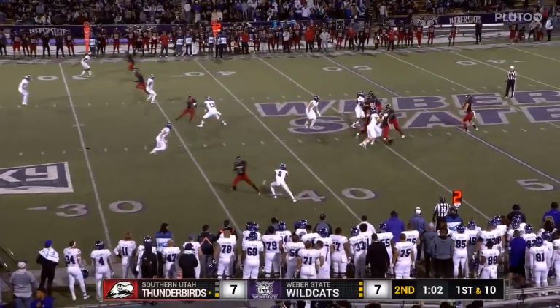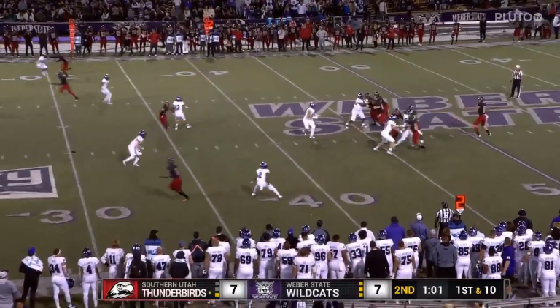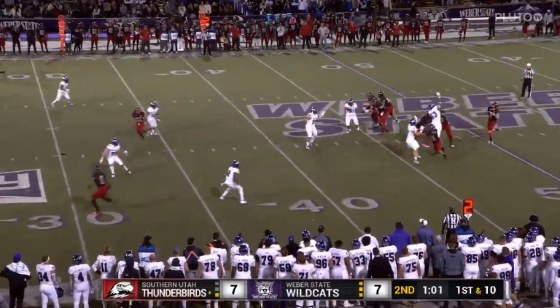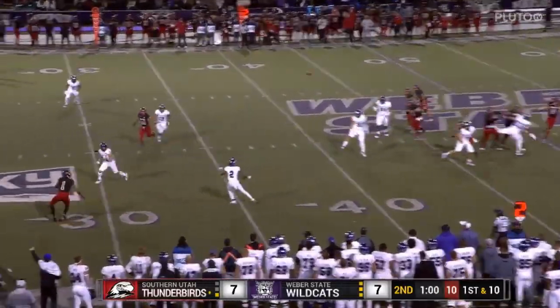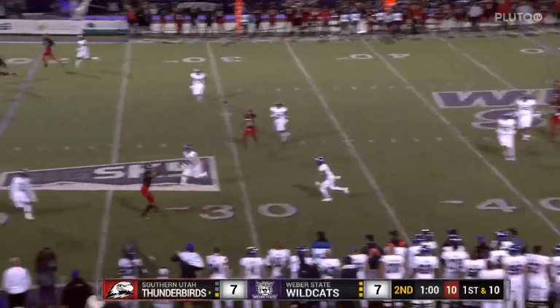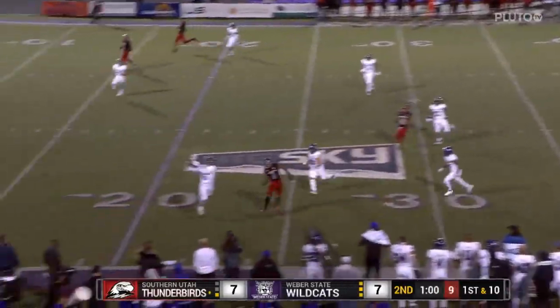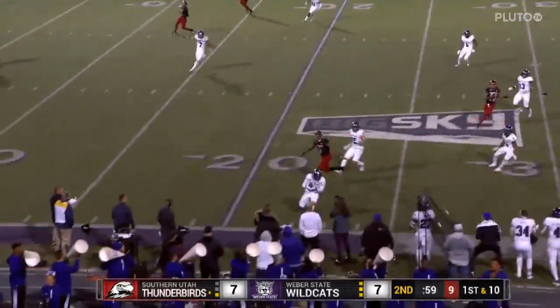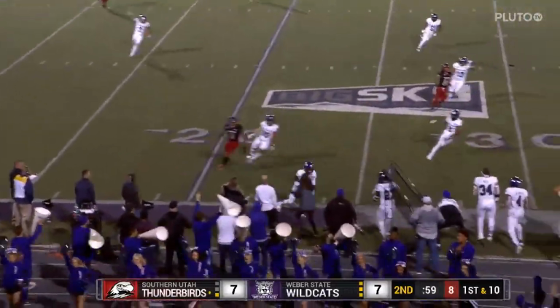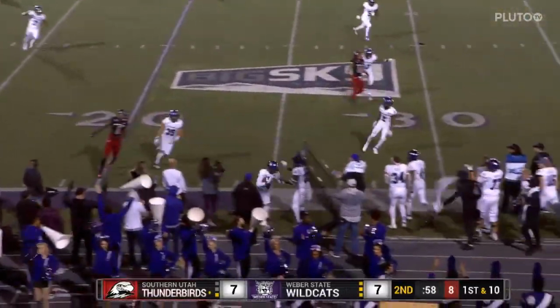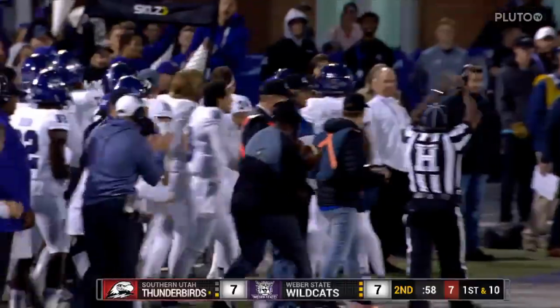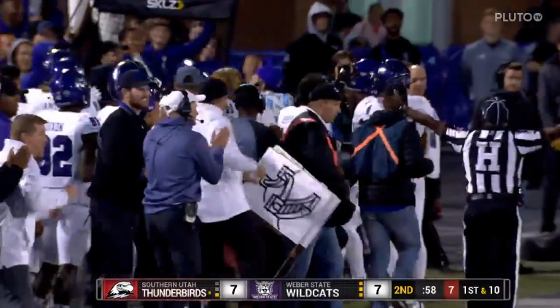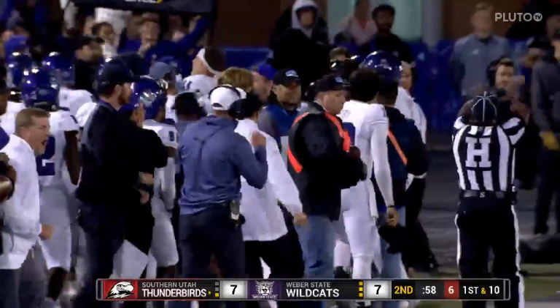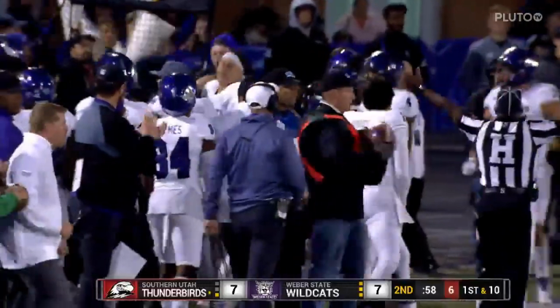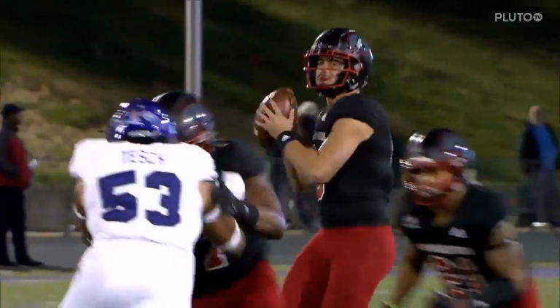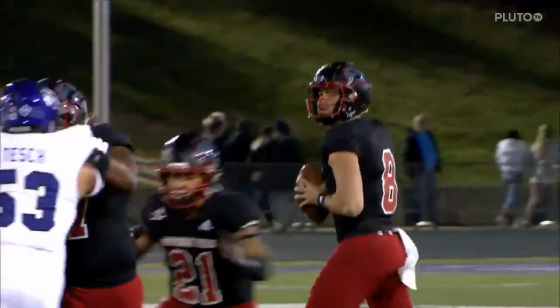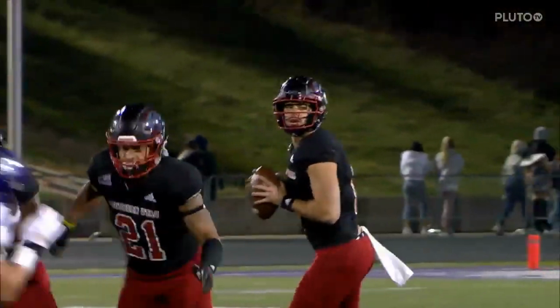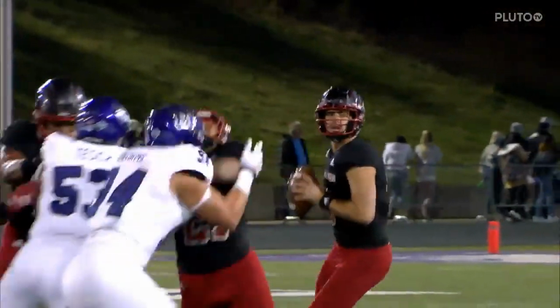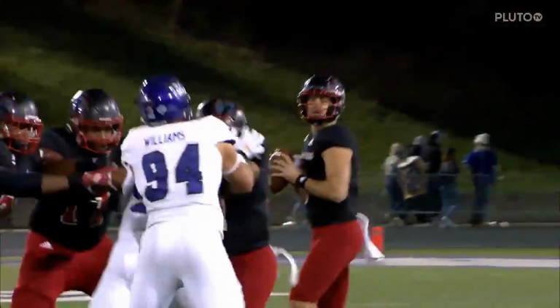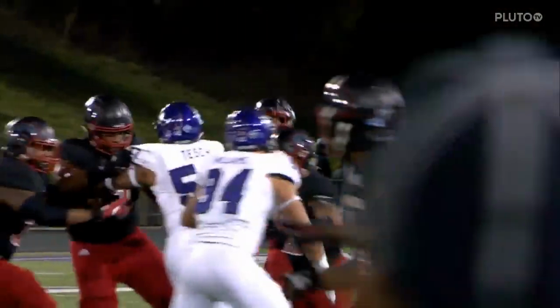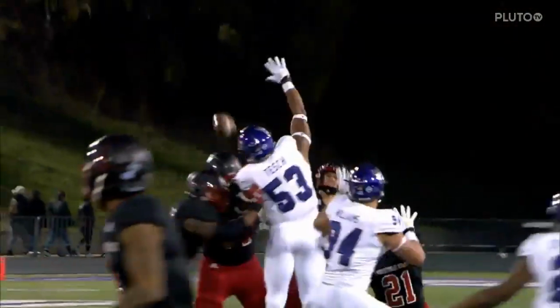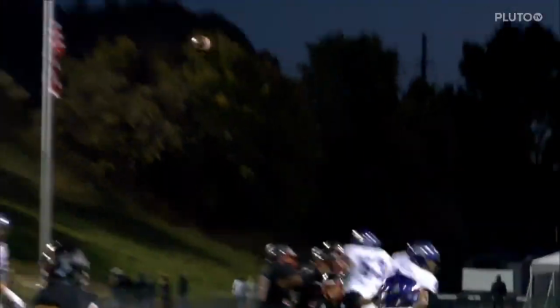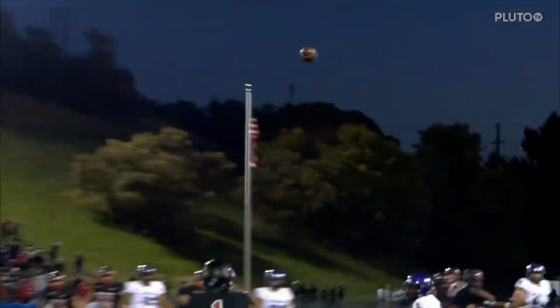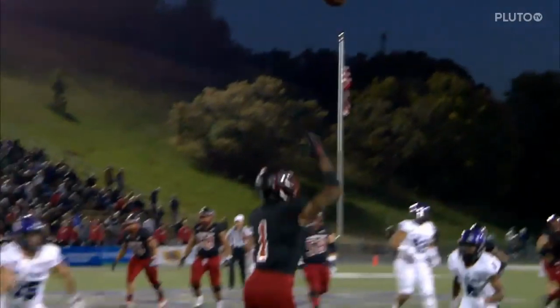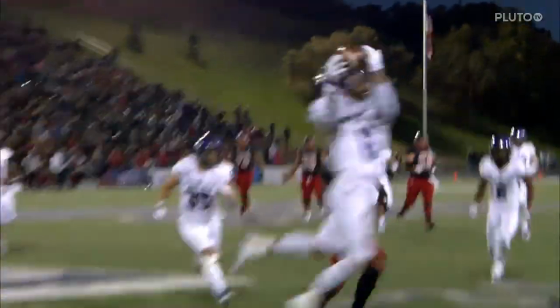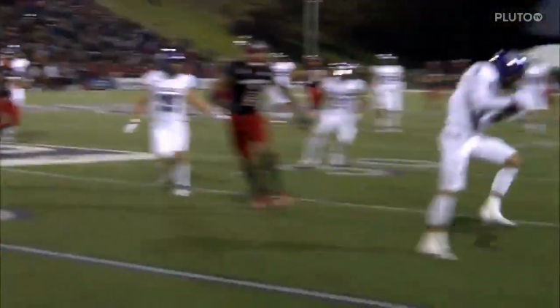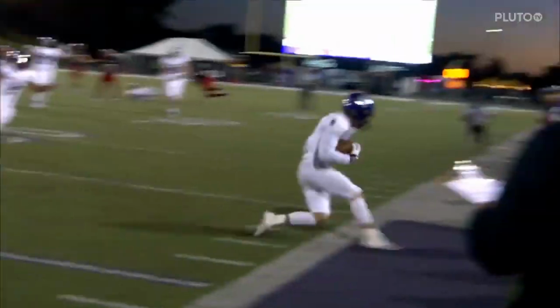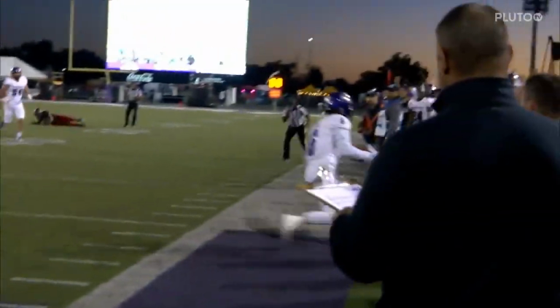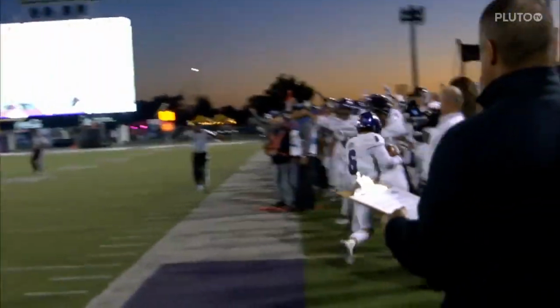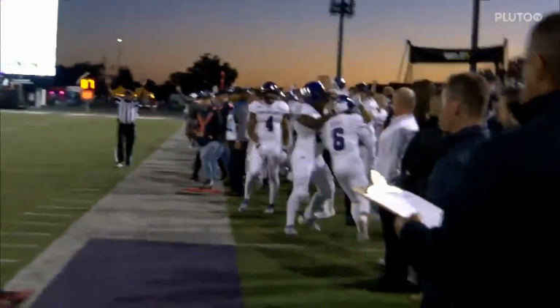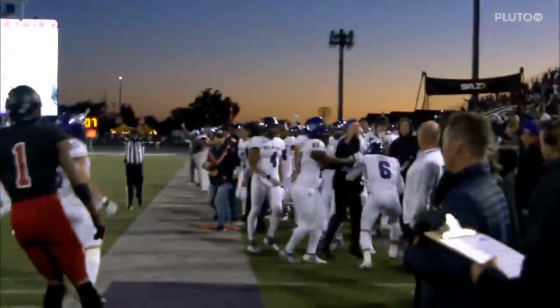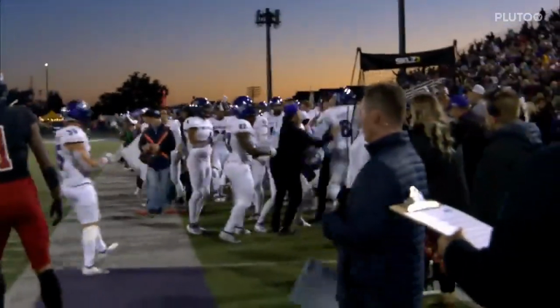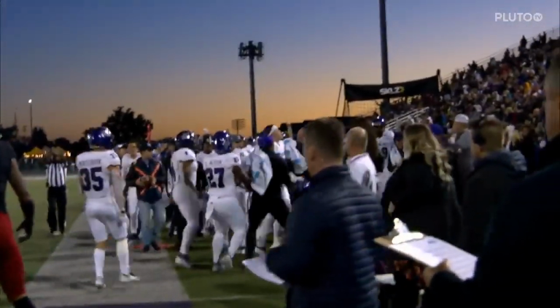Oh, big — again, again, split — that's intercepted. He just threw that too high. And the sophomore out of Skyline High School steps up with the pick to stop the drive for Southern Utah.